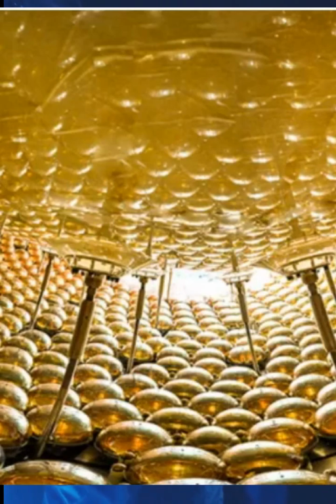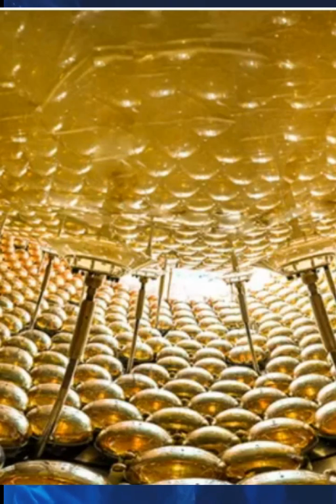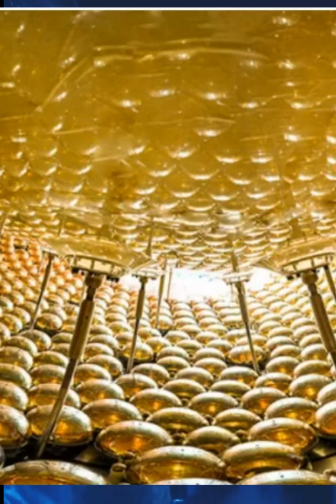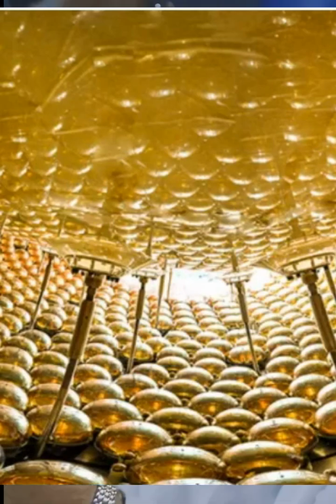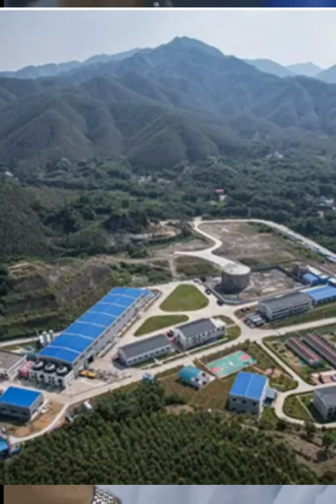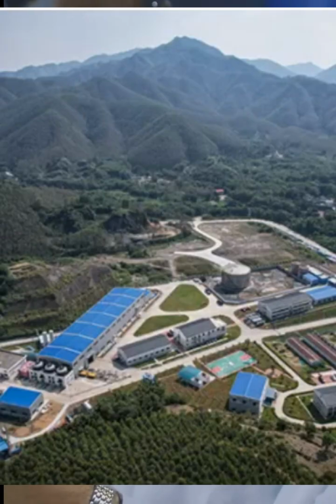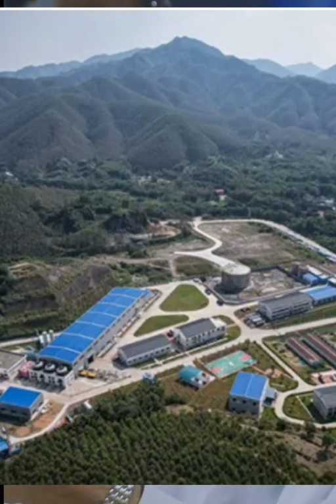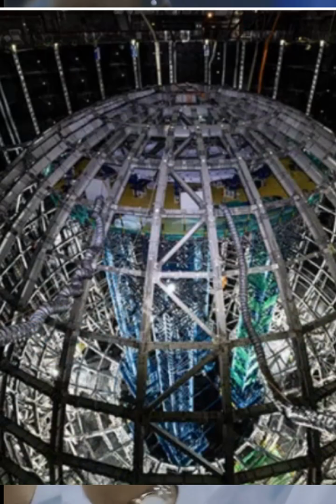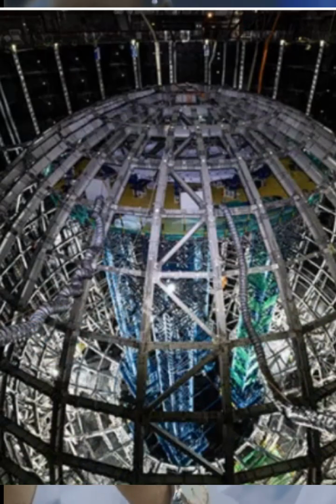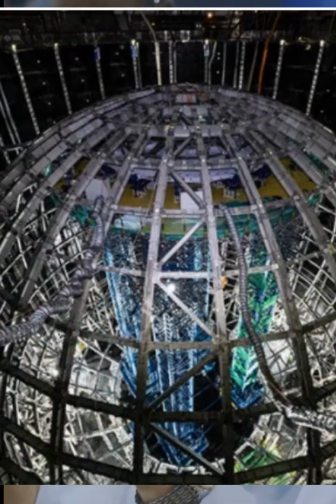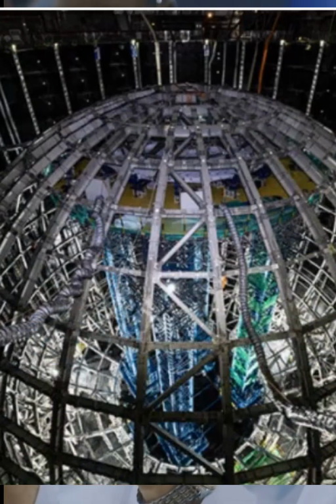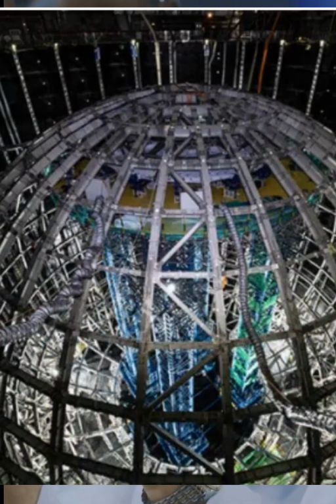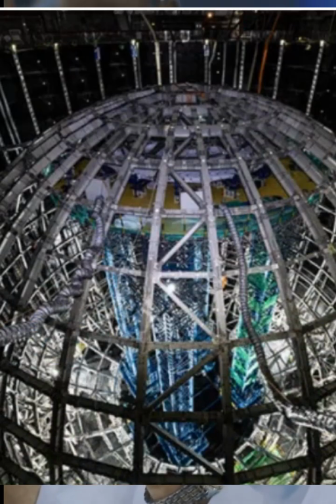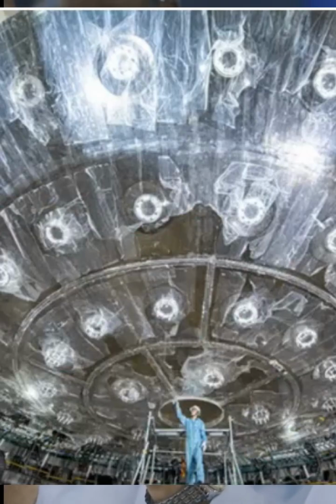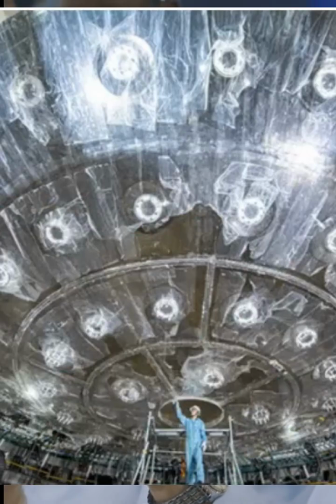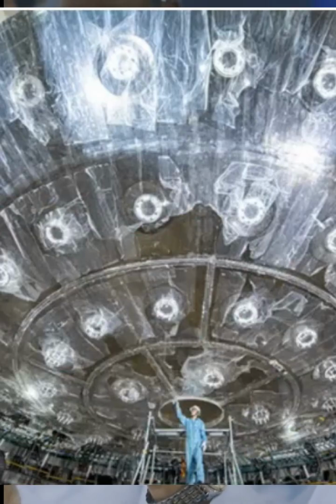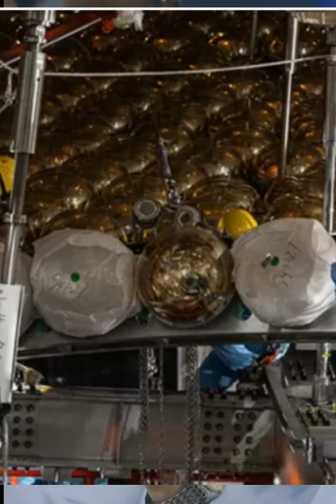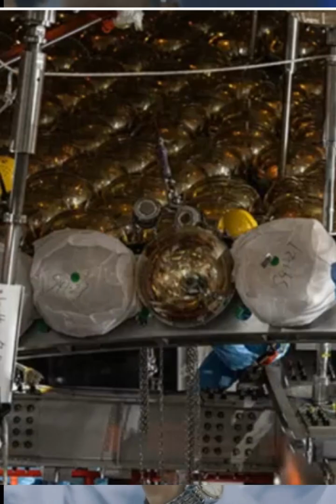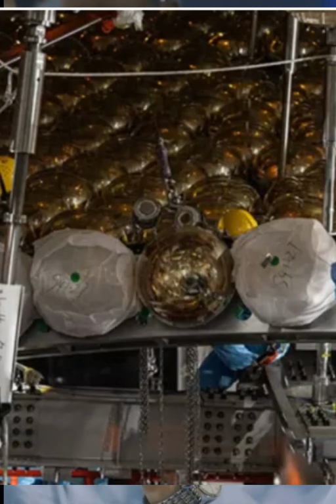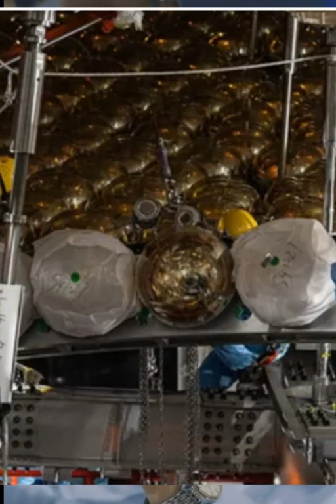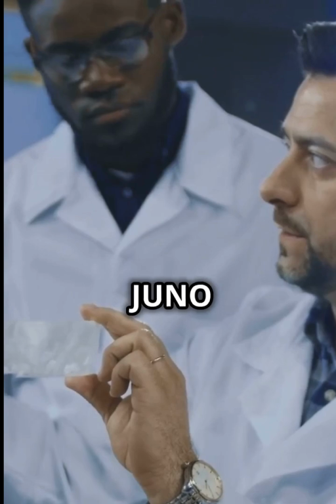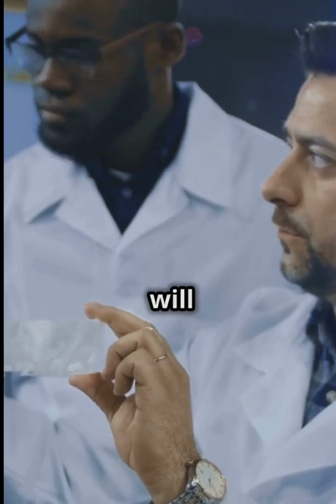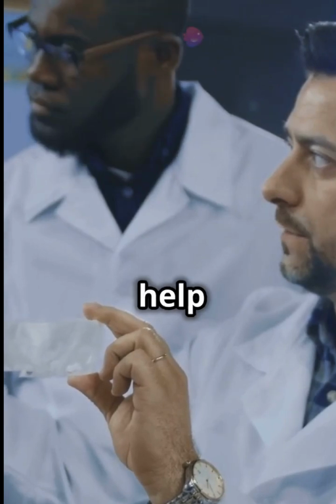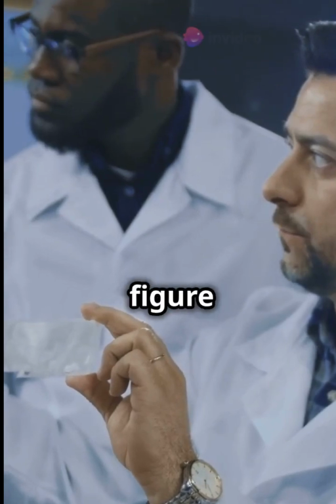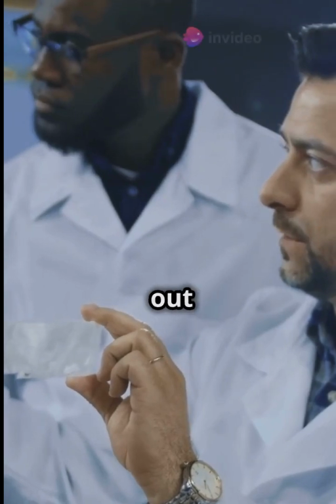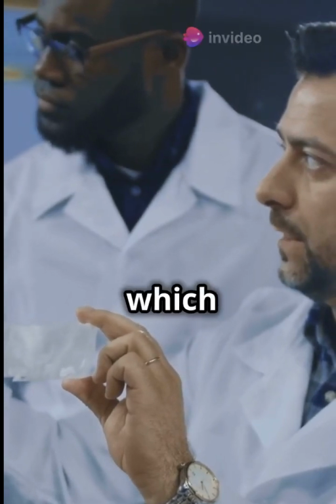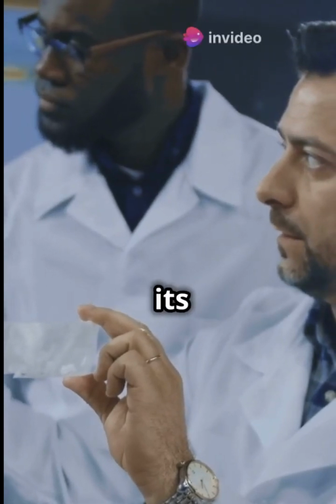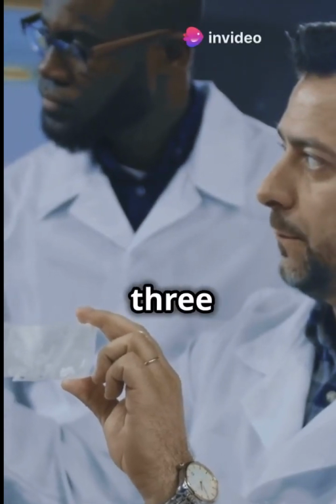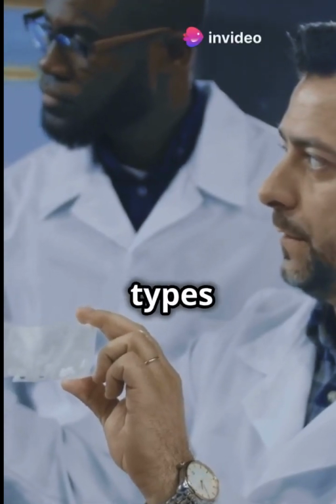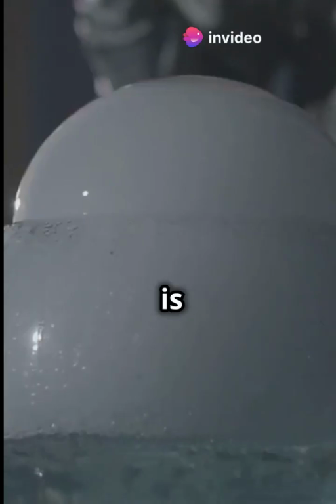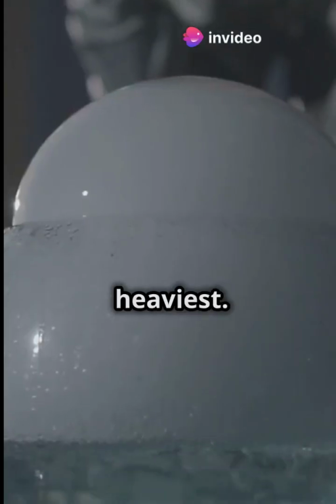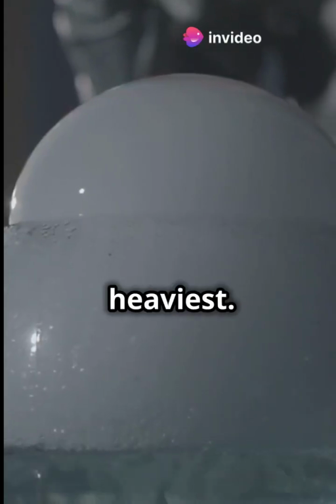So, what's a neutrino? It's a super lightweight particle with no electric charge, and Juno will help us figure out which of its three types is the heaviest.